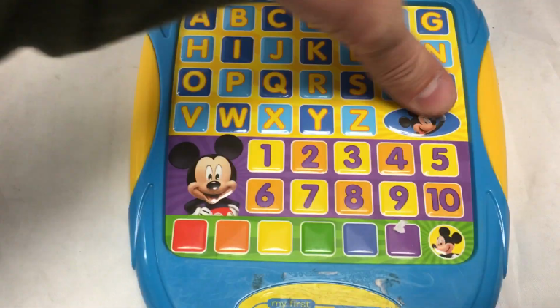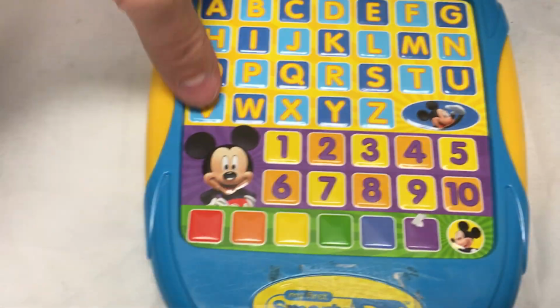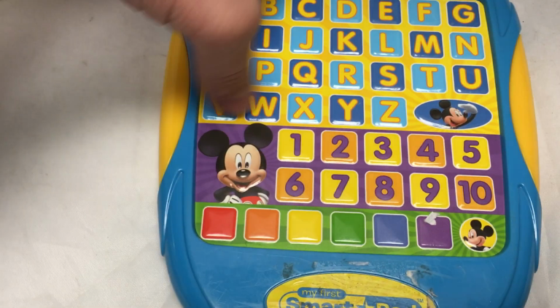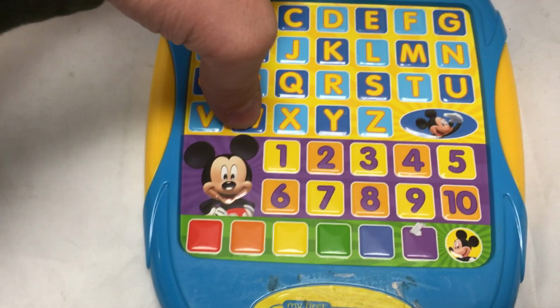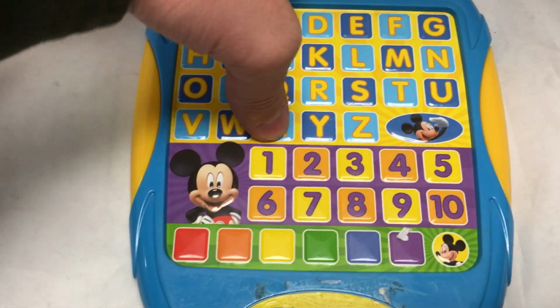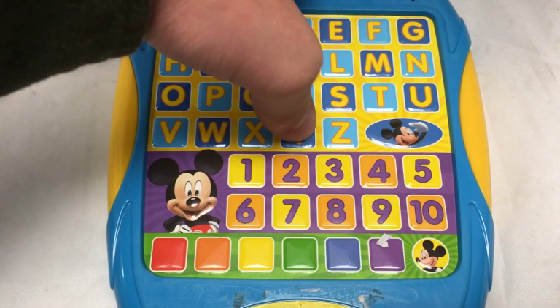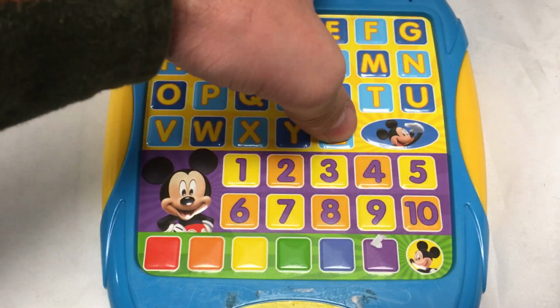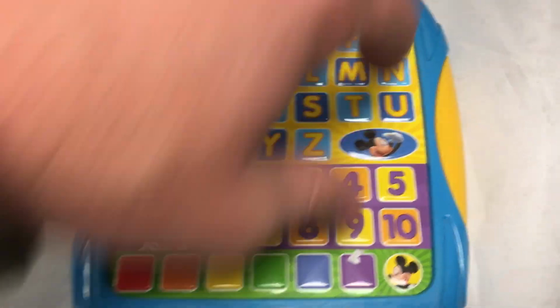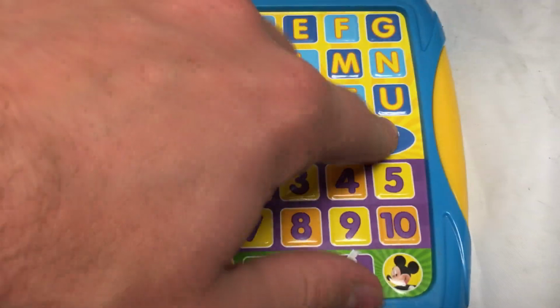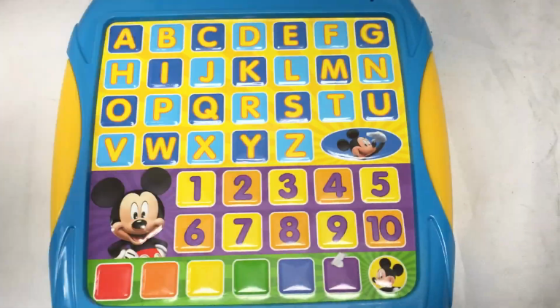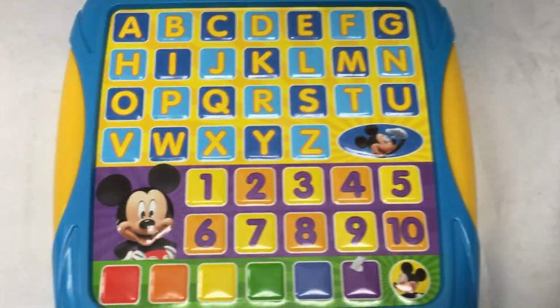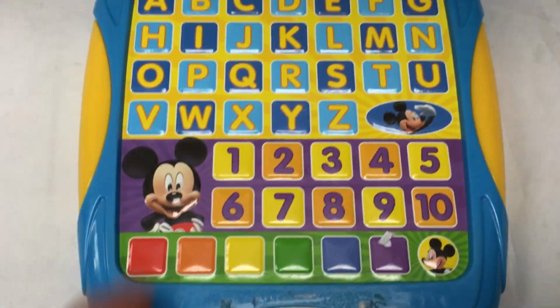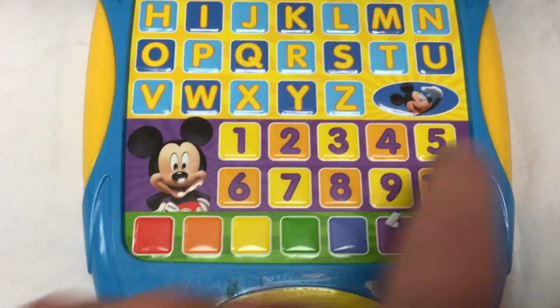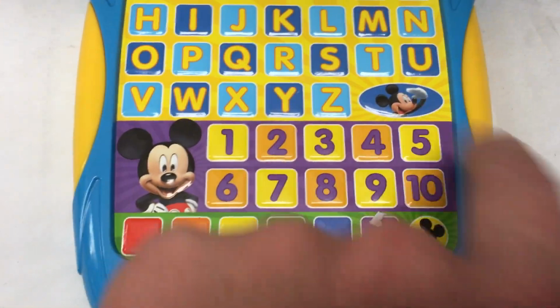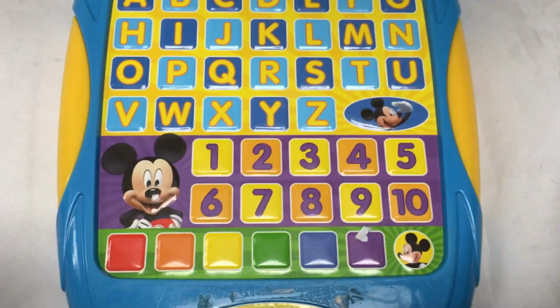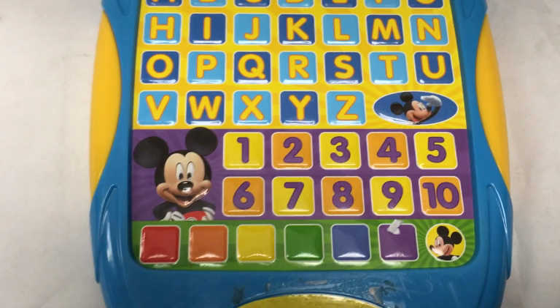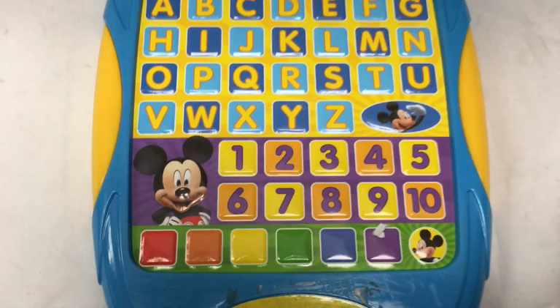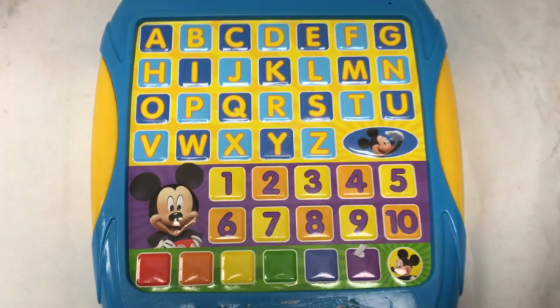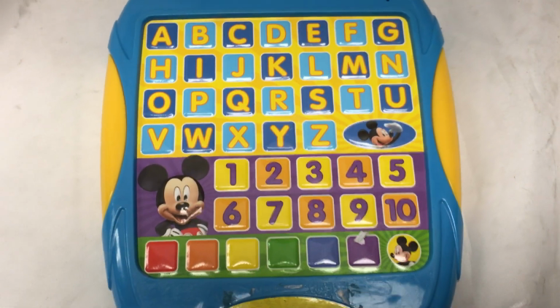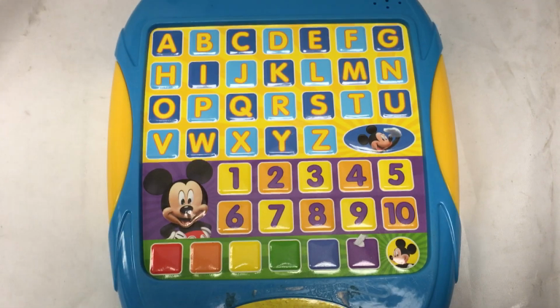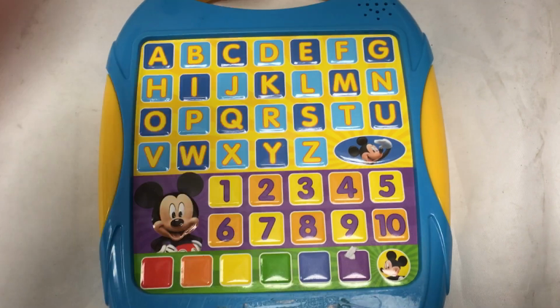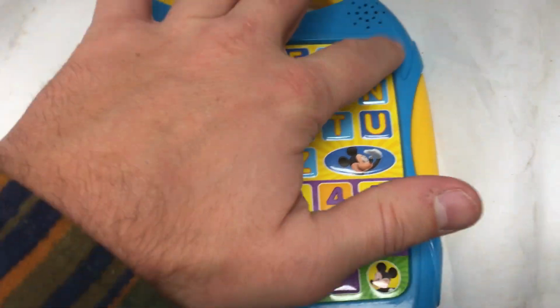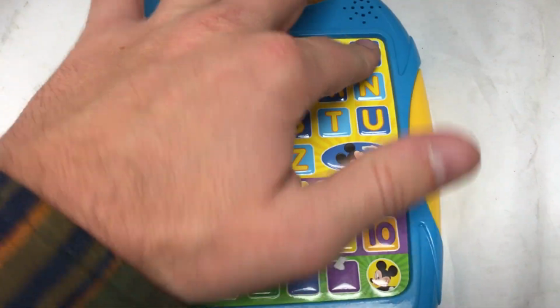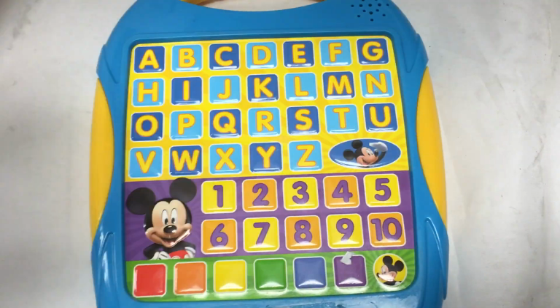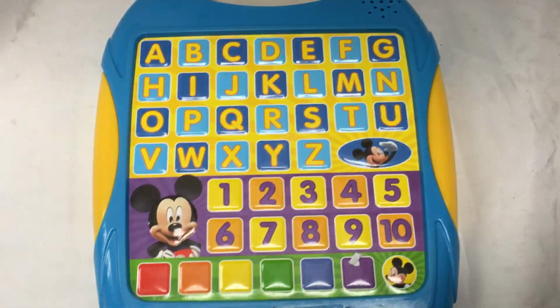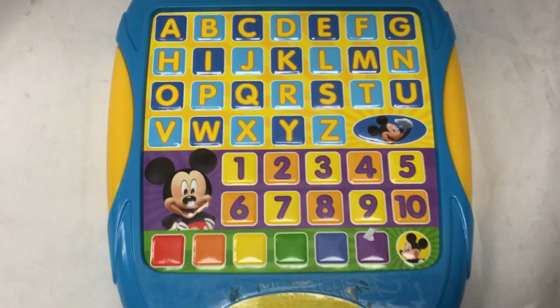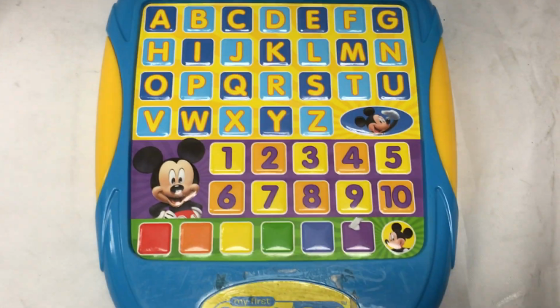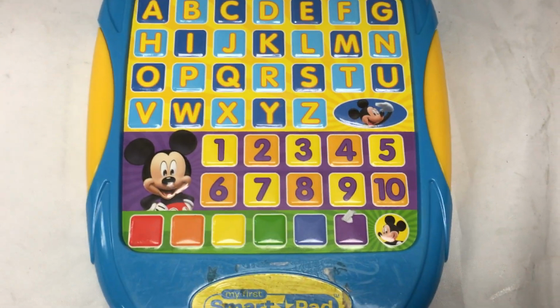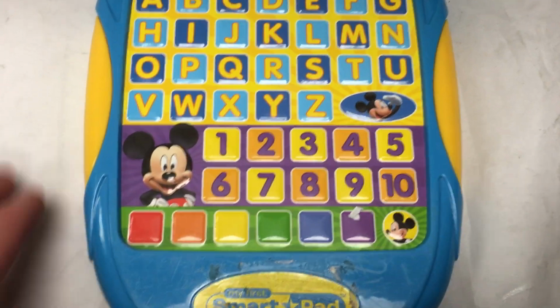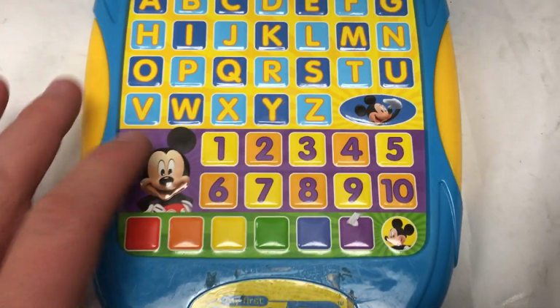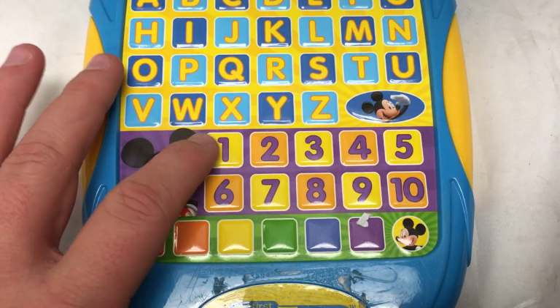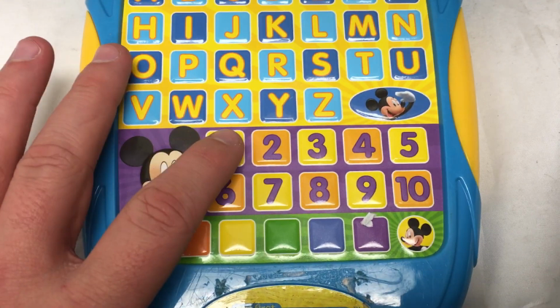U. V. X. Y. Z. Here we go! What letter does Gem start with? G. That was a tricky one. Super cheers!